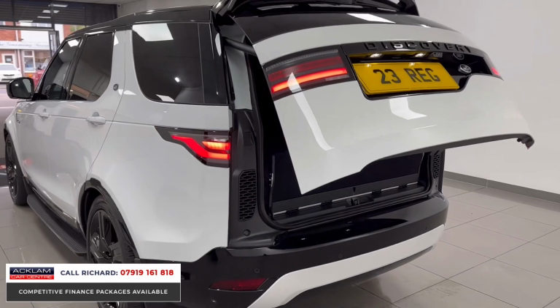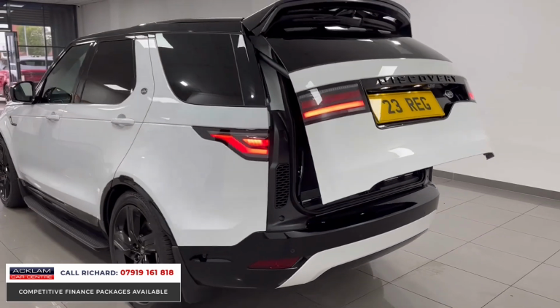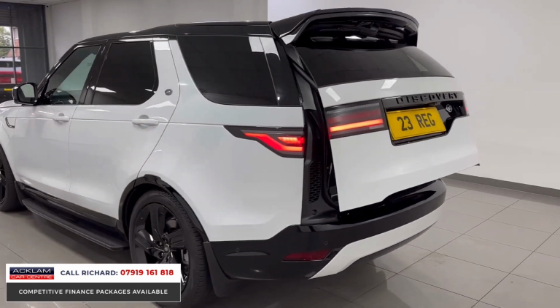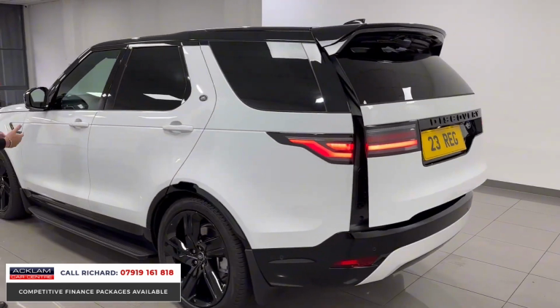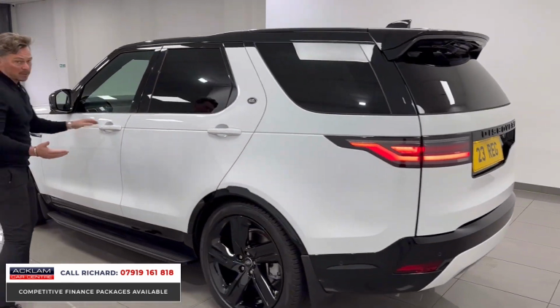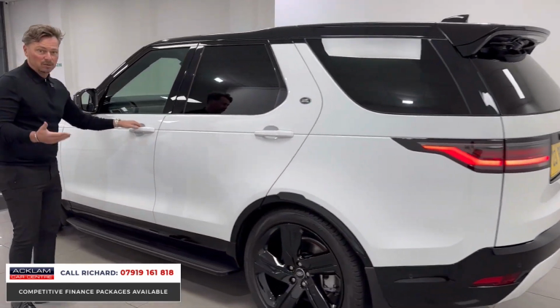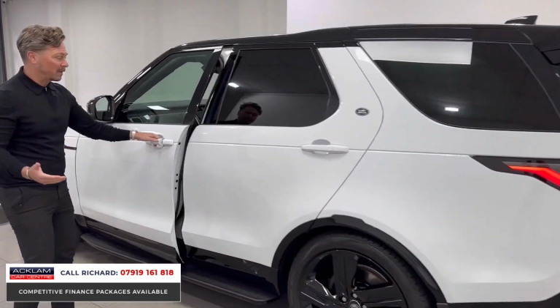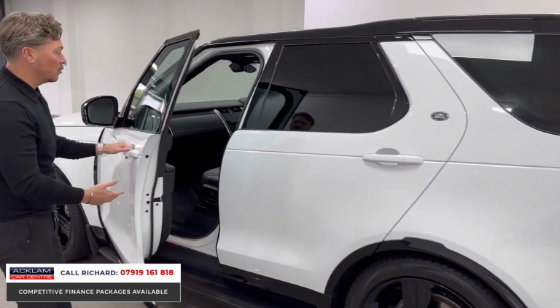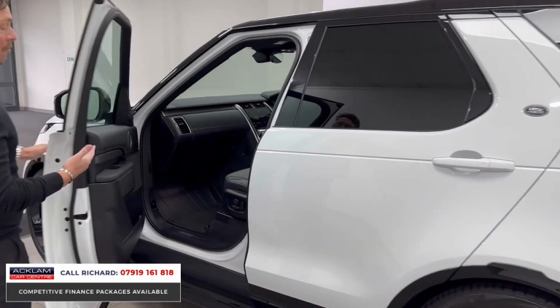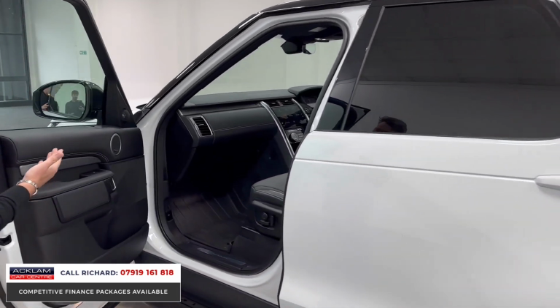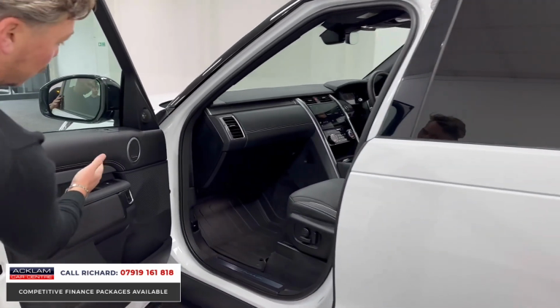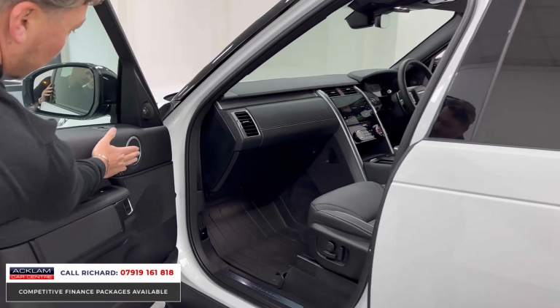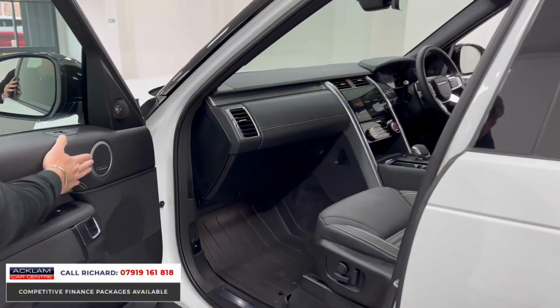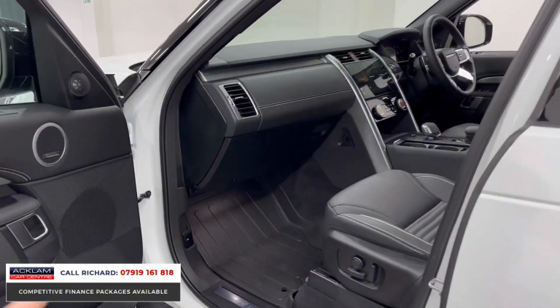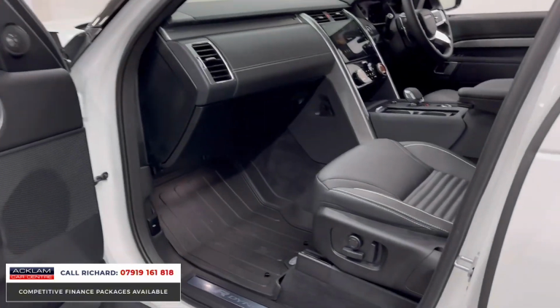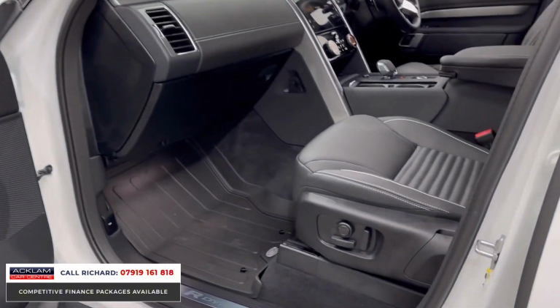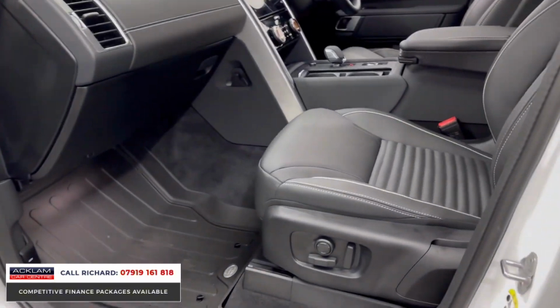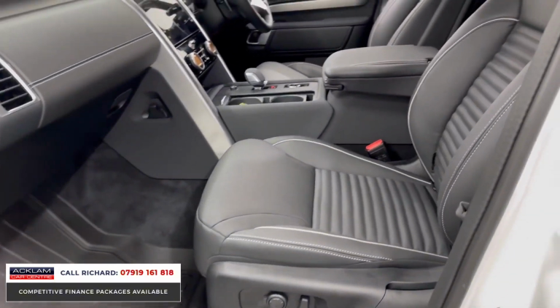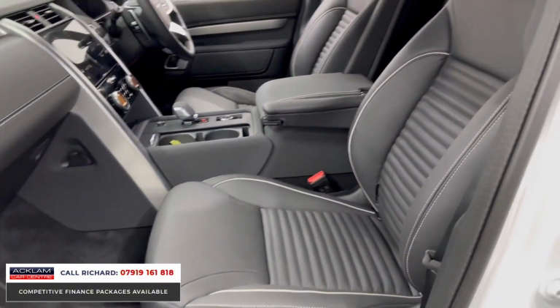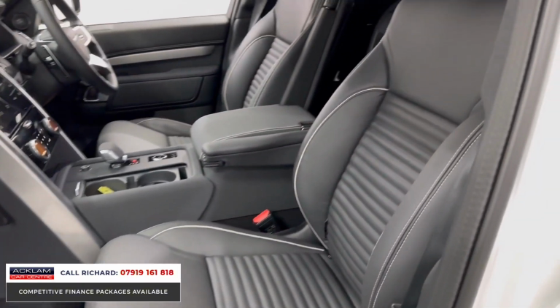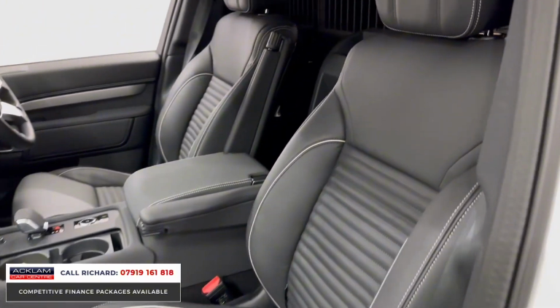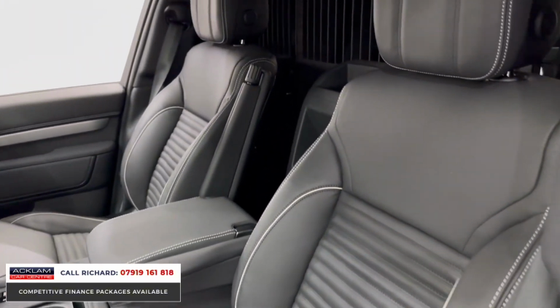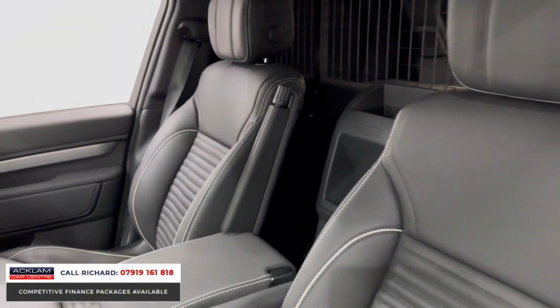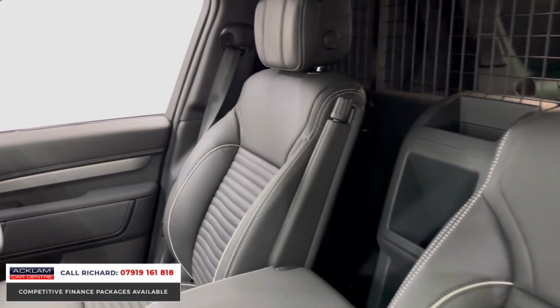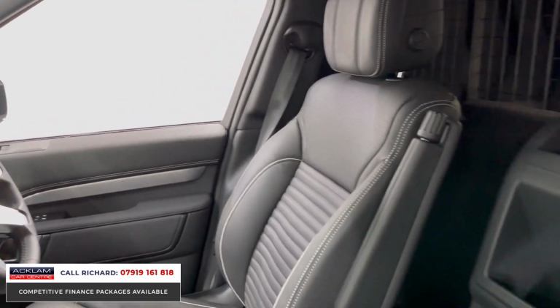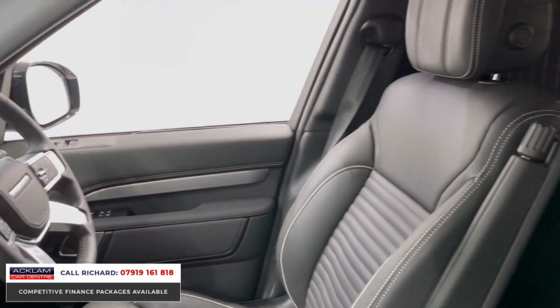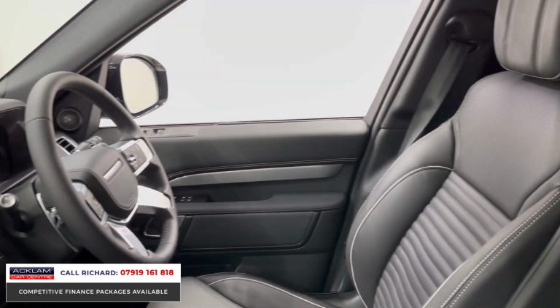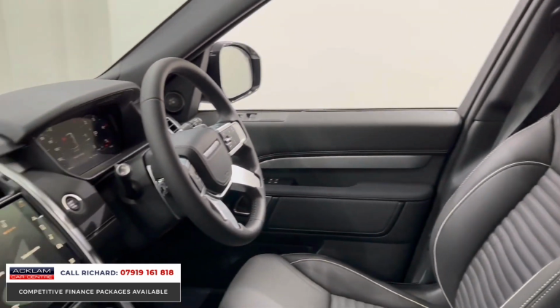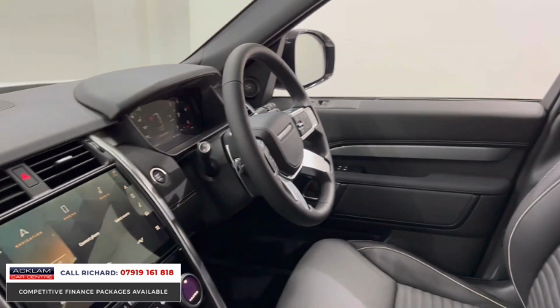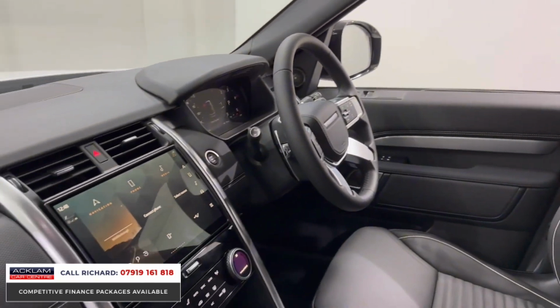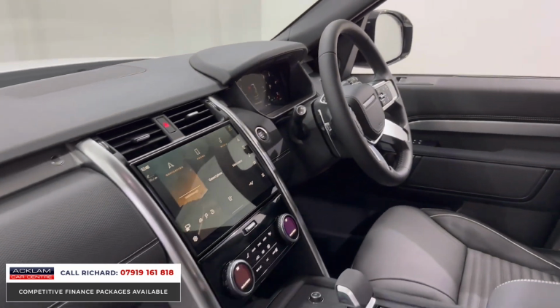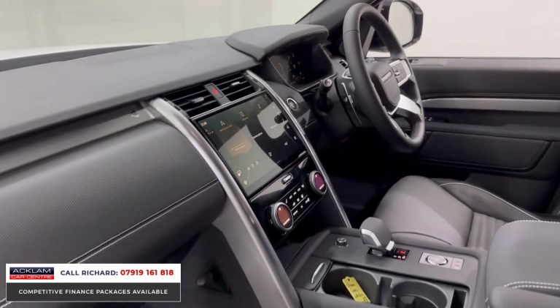Talking about the HSE spec from the interior: things like blind spot assist, adaptive cruise, Meridian surround sound stereo, electric memory seat for the driver, heated and cooled front seats, and the automatic gearbox. It's got everything that you'd enjoy on a daily basis to keep yourself comfortable.